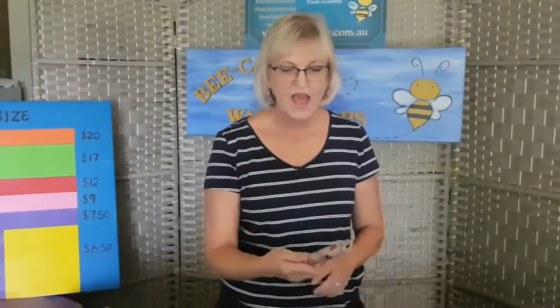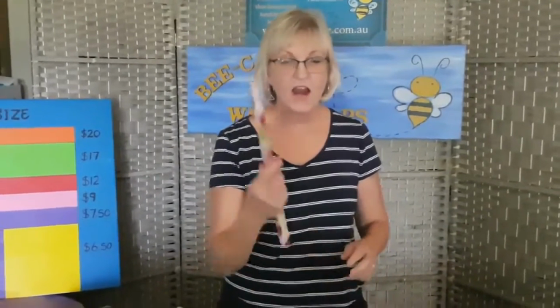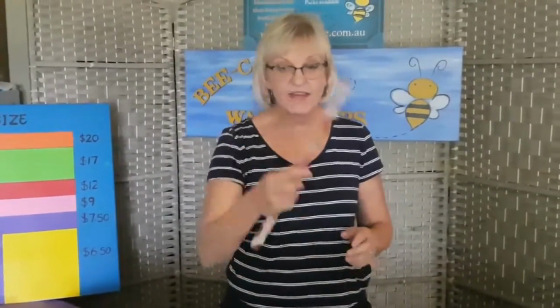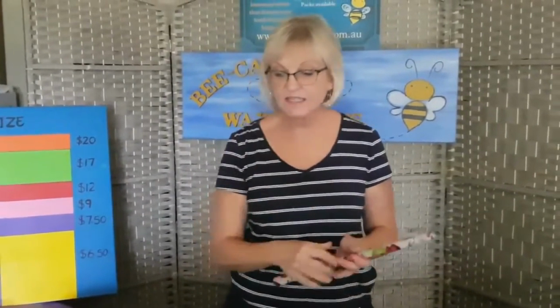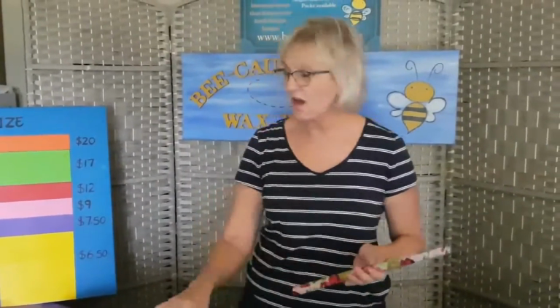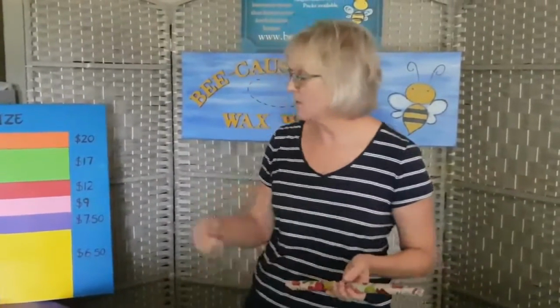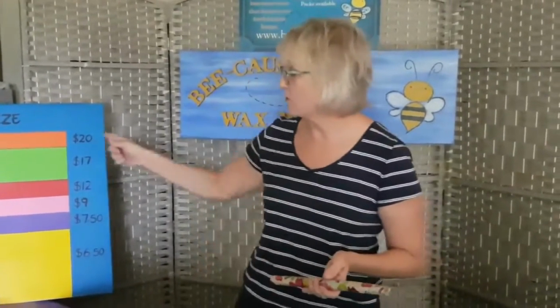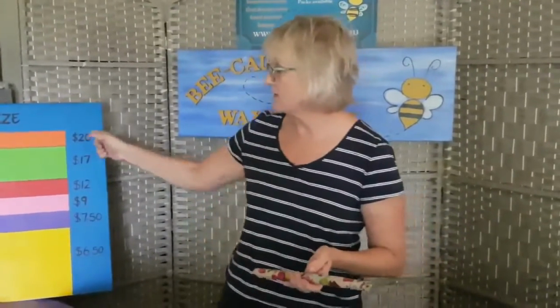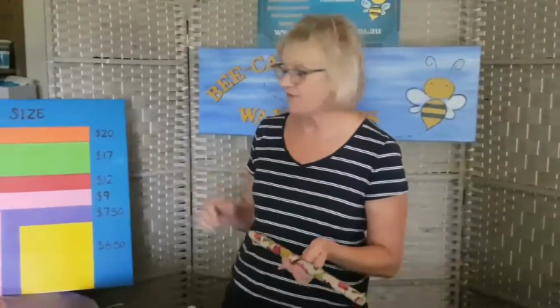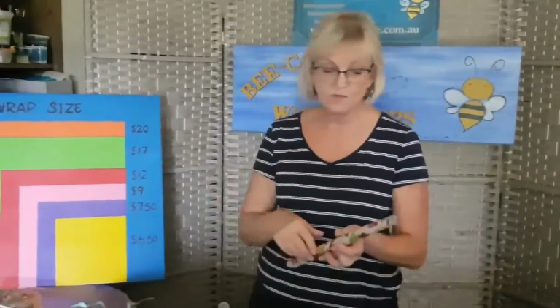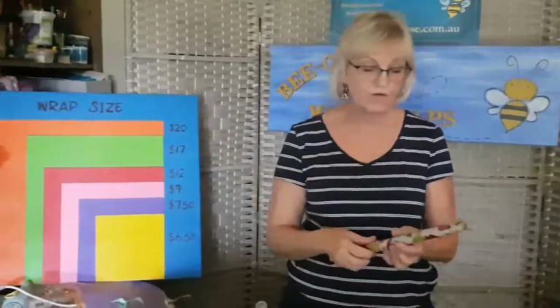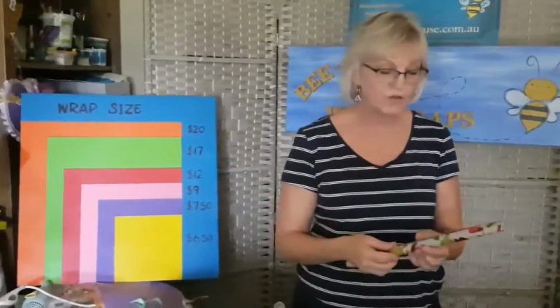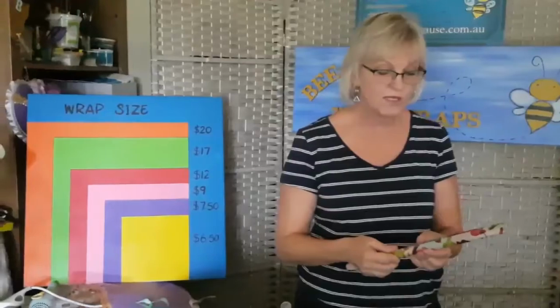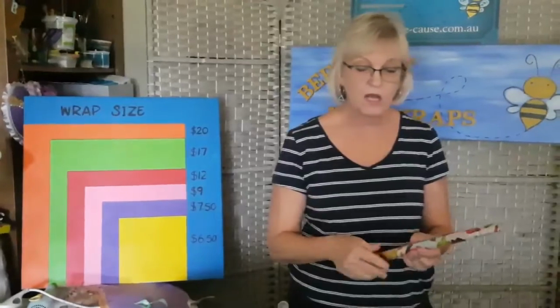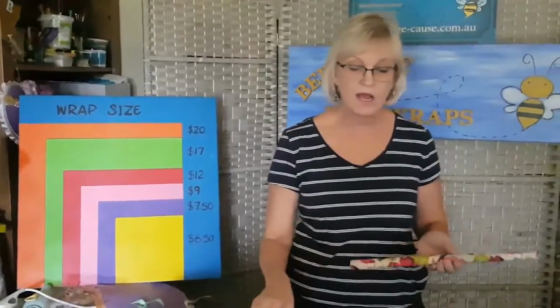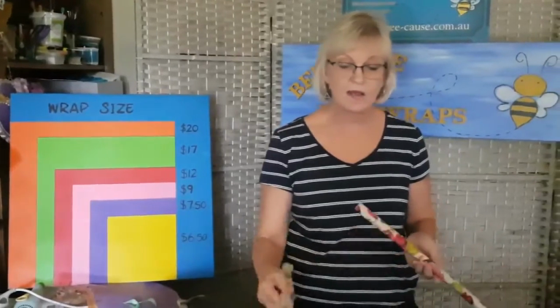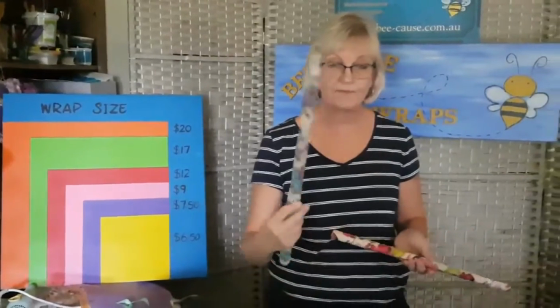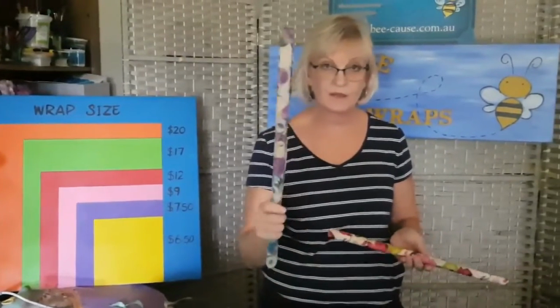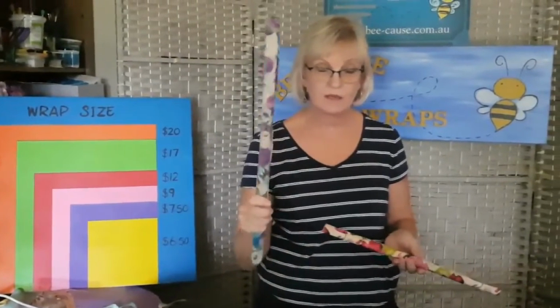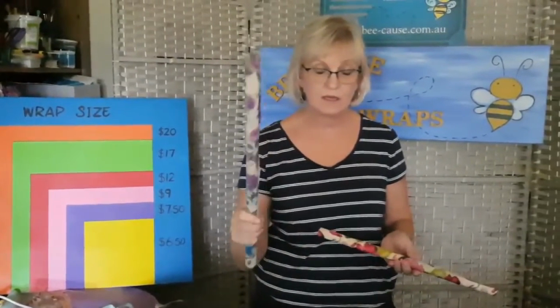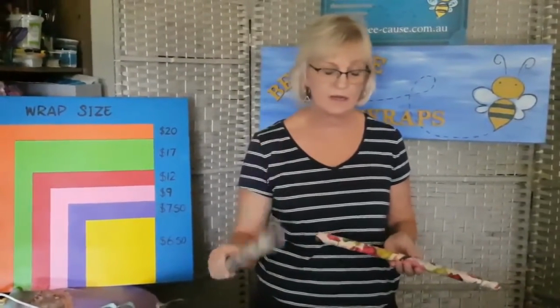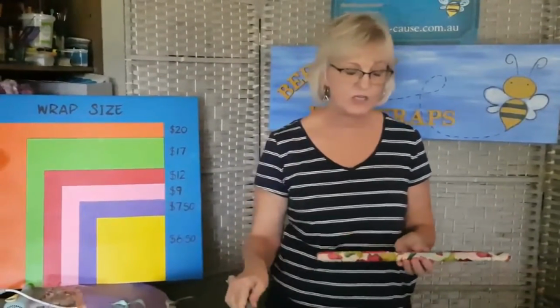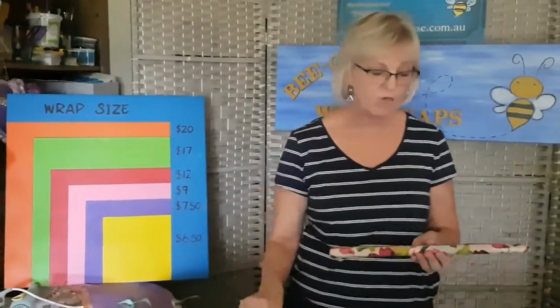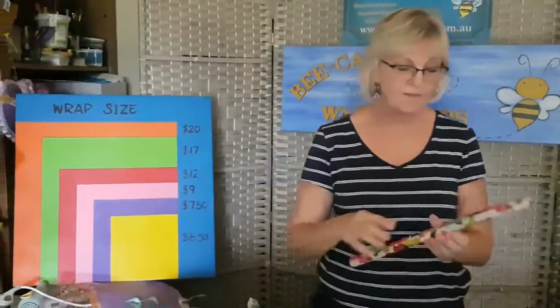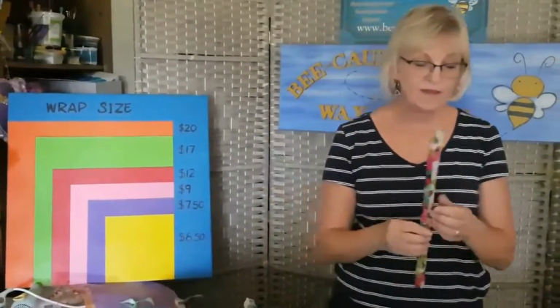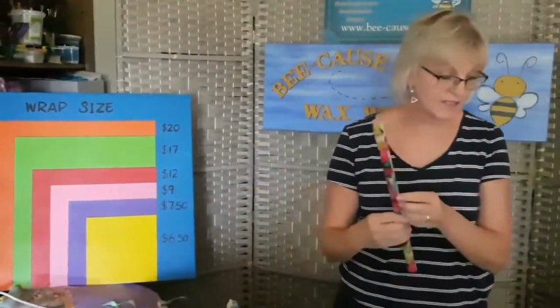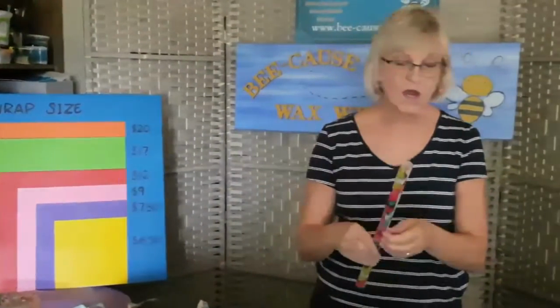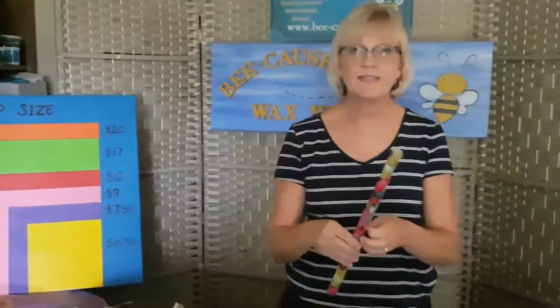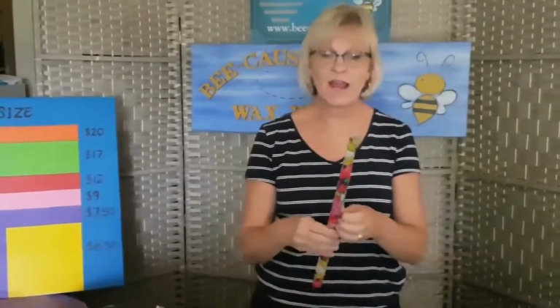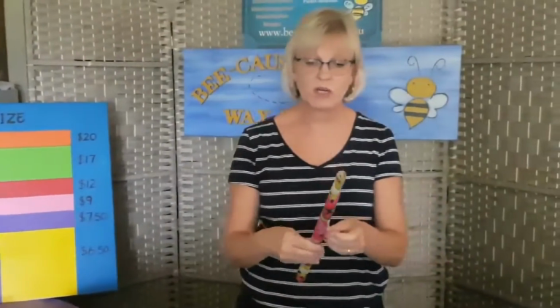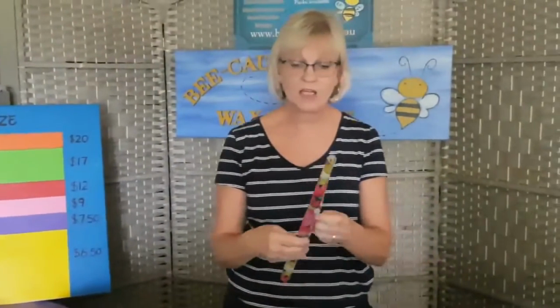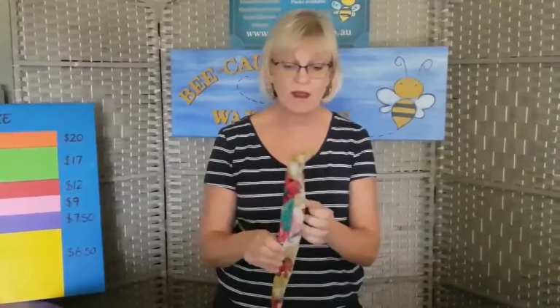Alright, the first one we went through is the $20 jumbo wrap. The next size is our extra large wrap.